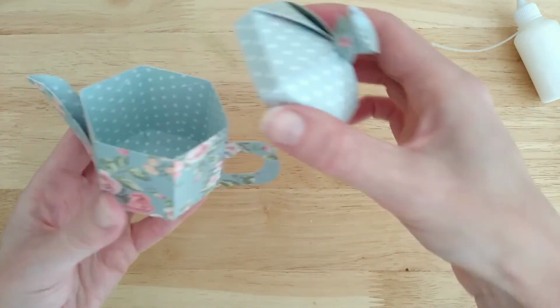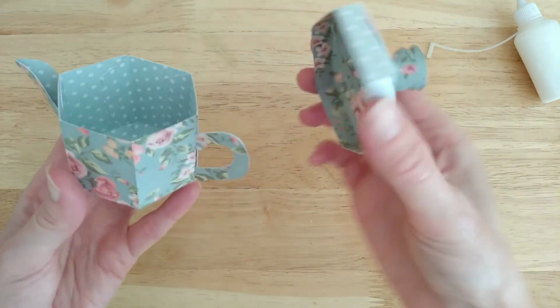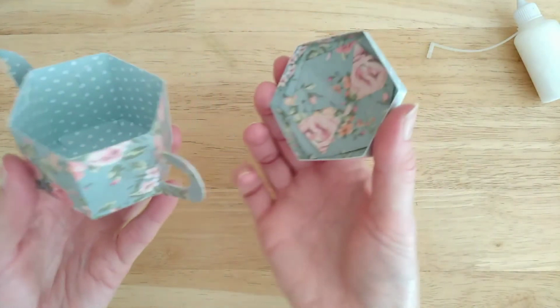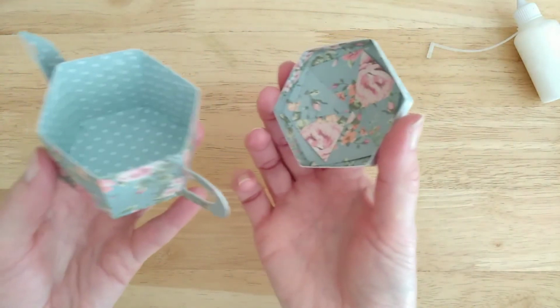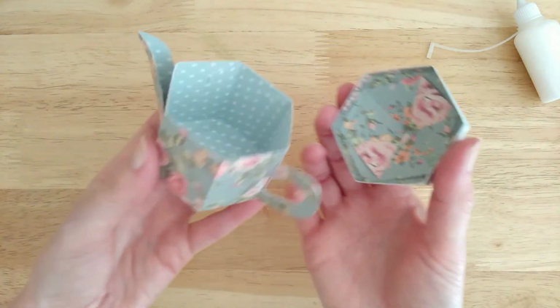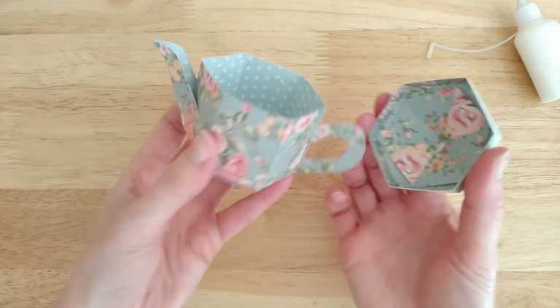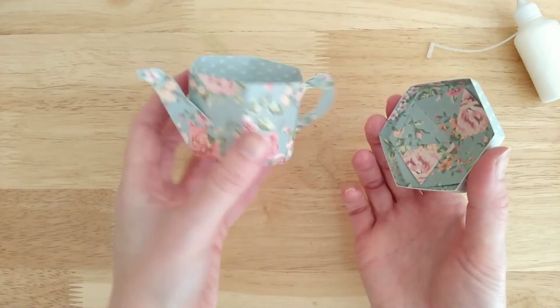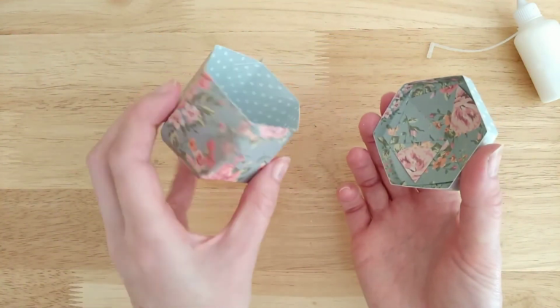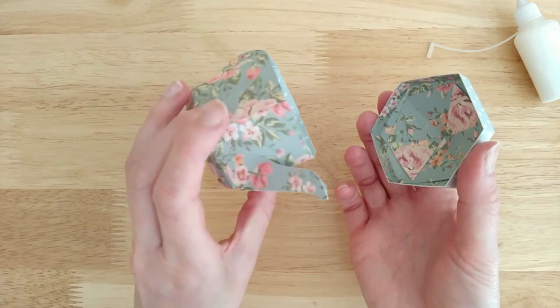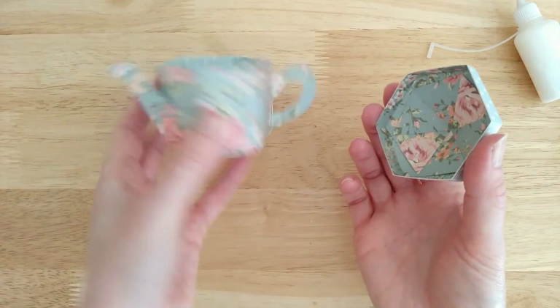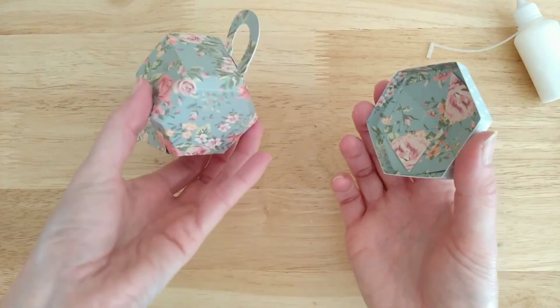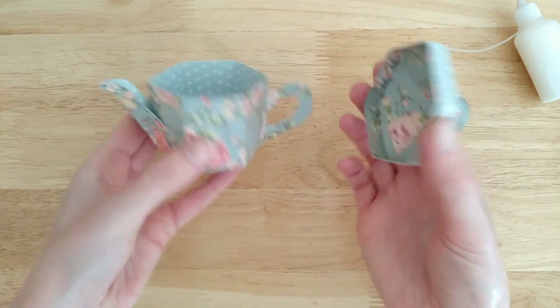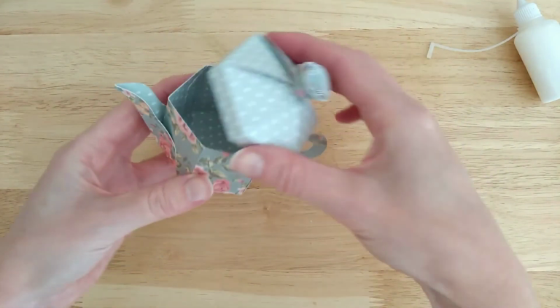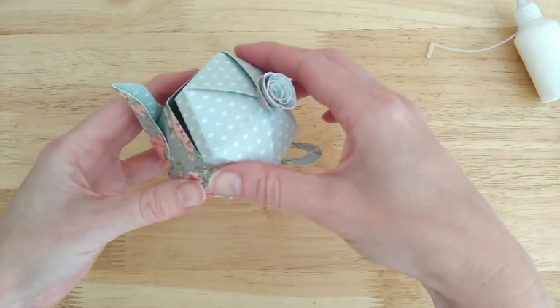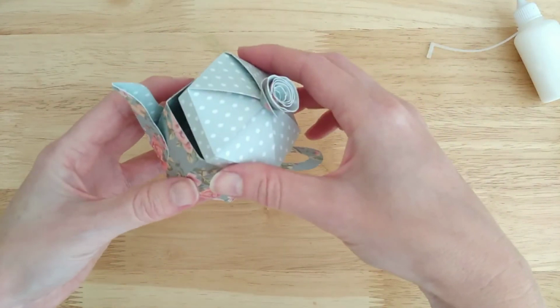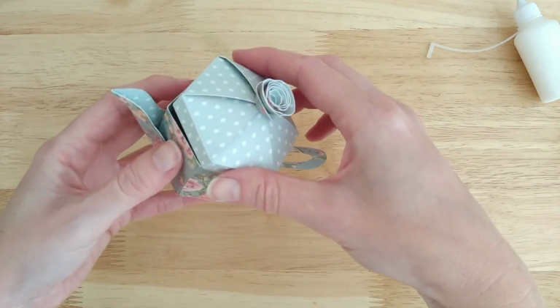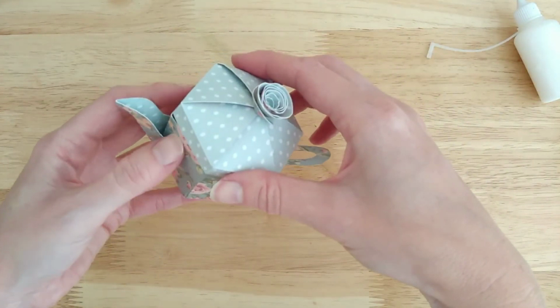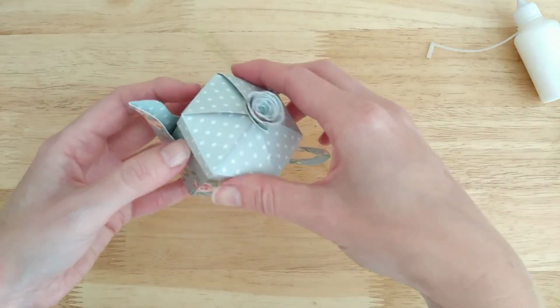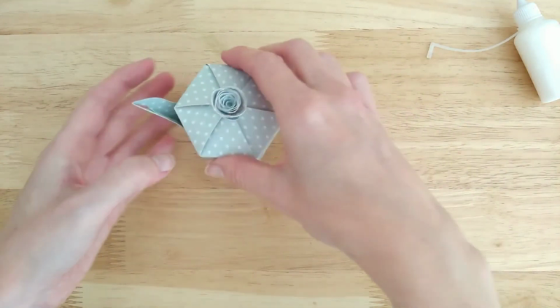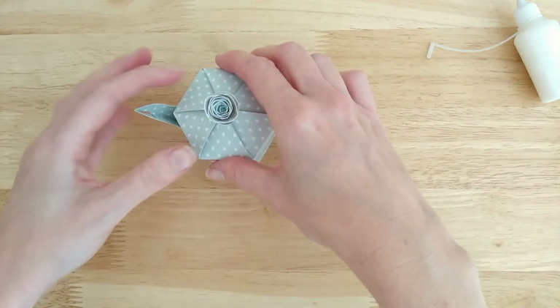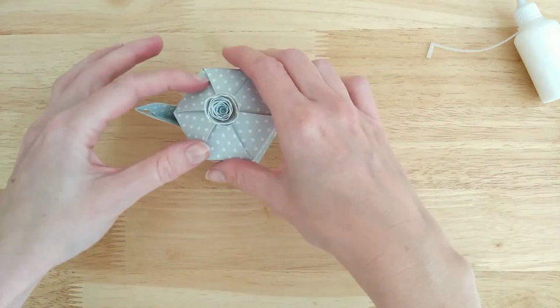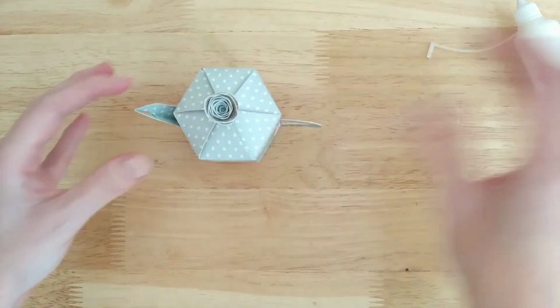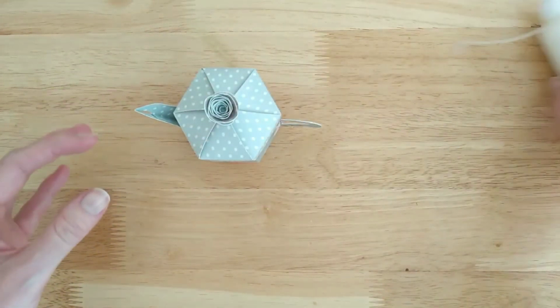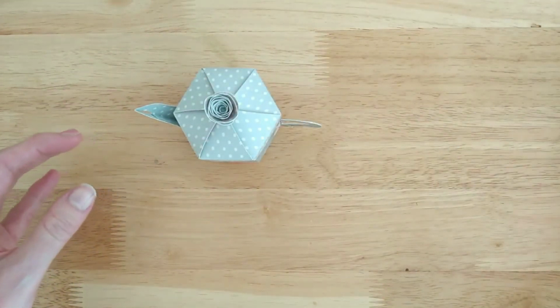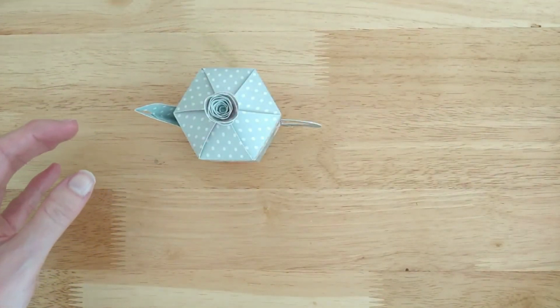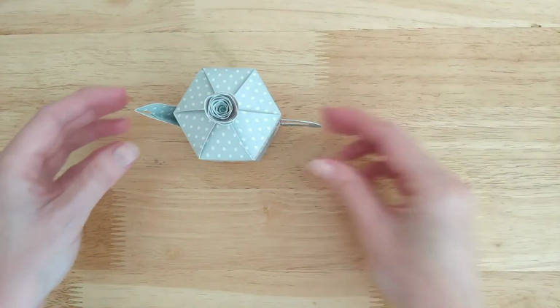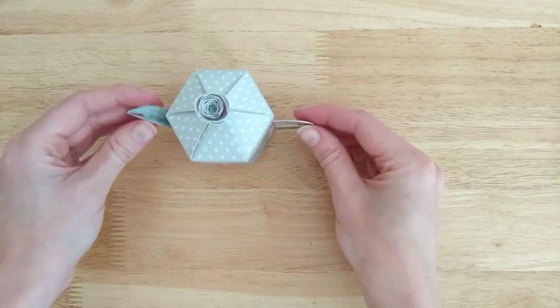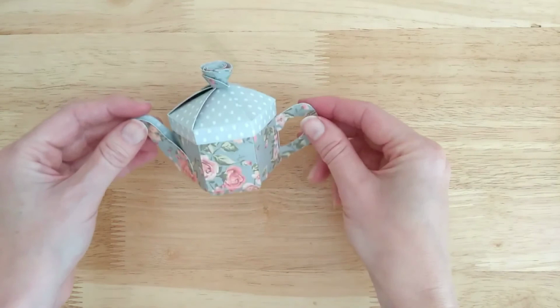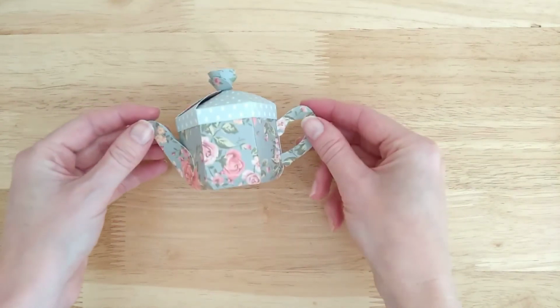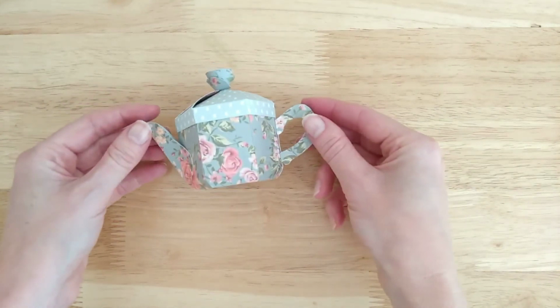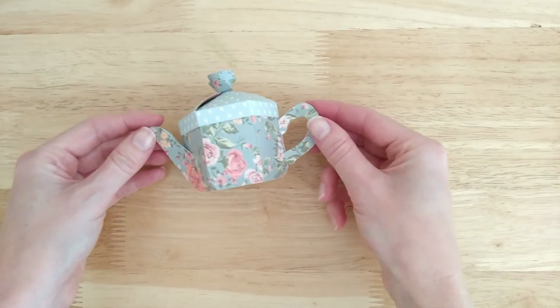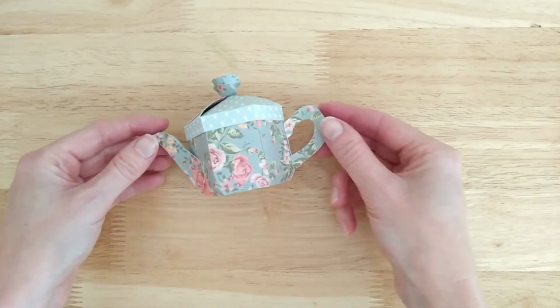And there it is — a little teapot favour box. So we can see the side here — let me show you the side.